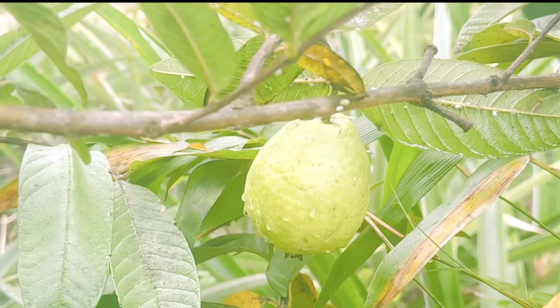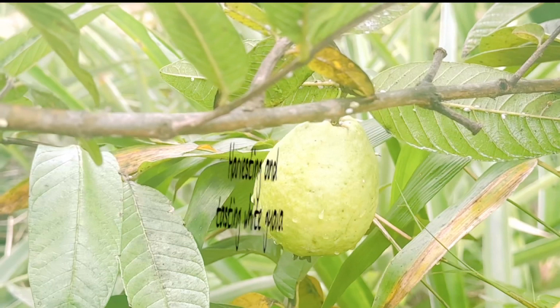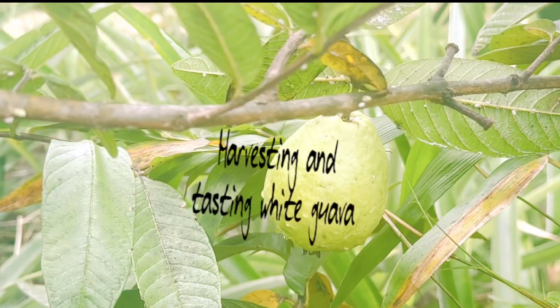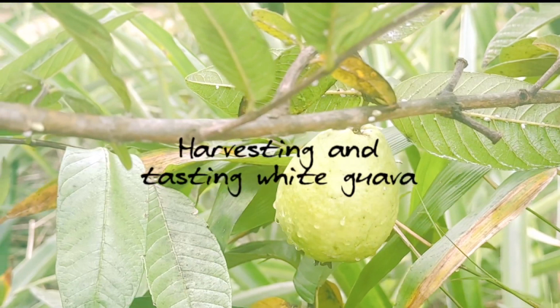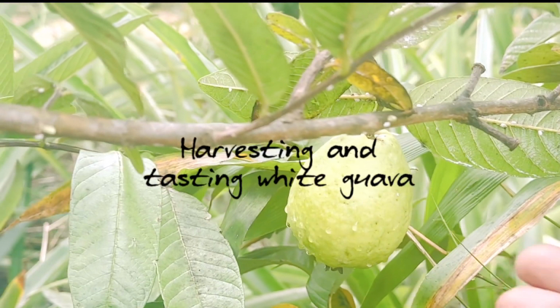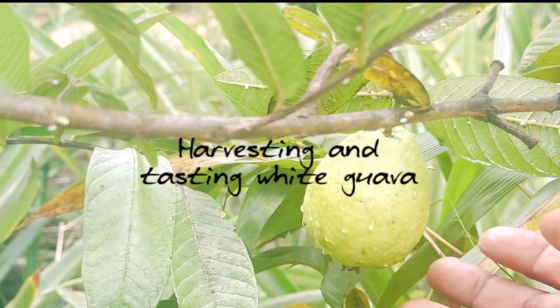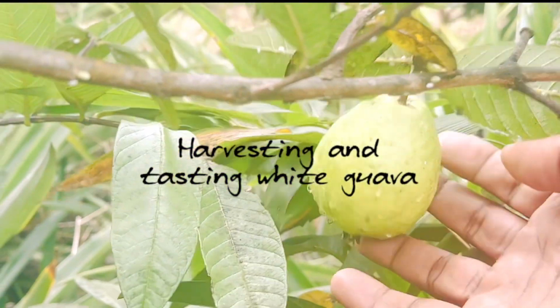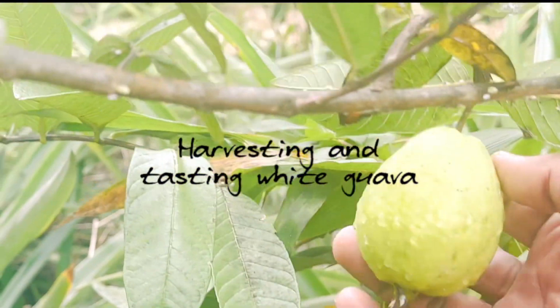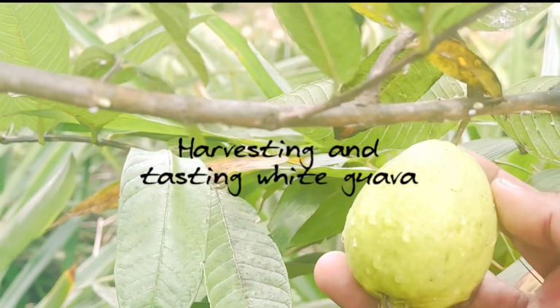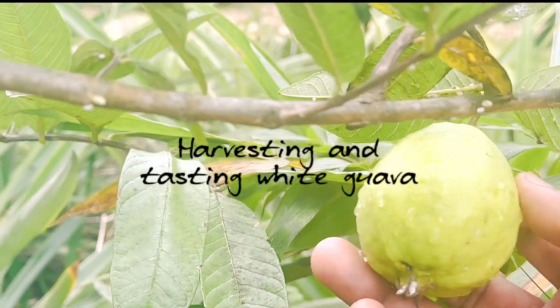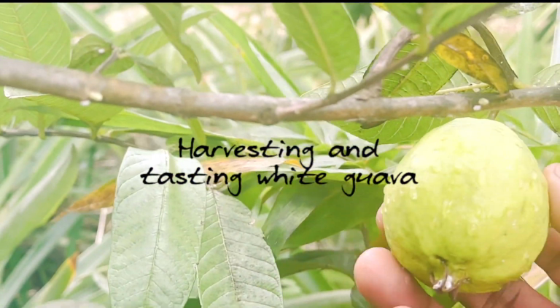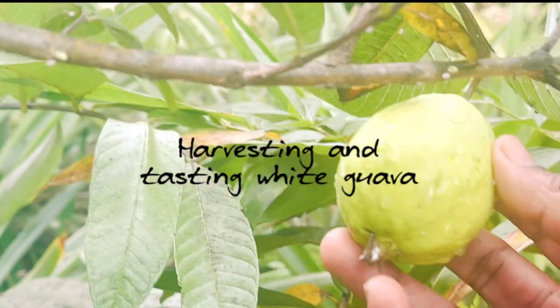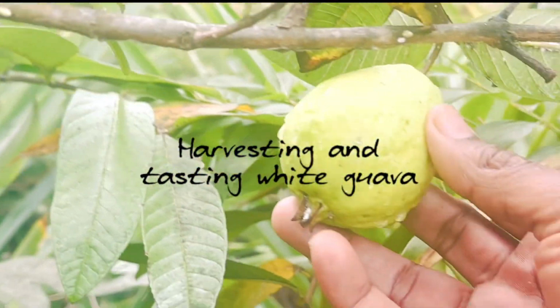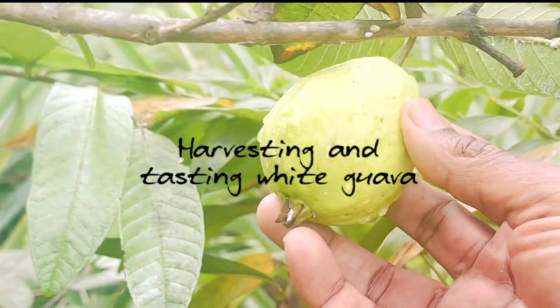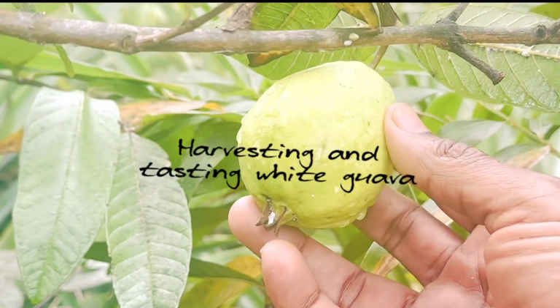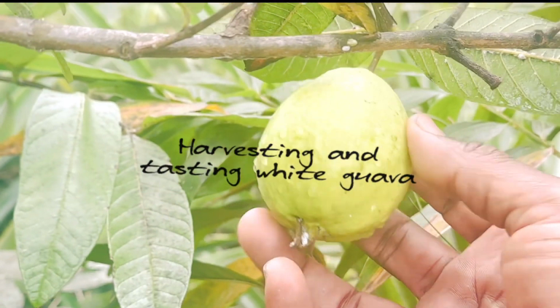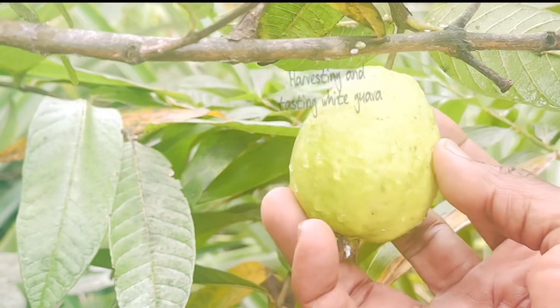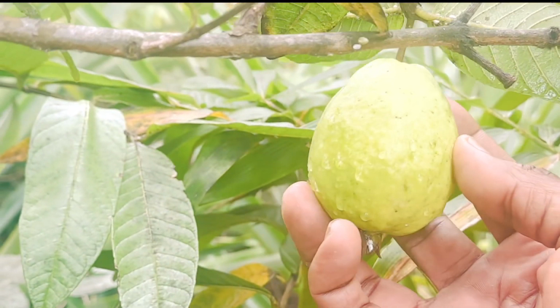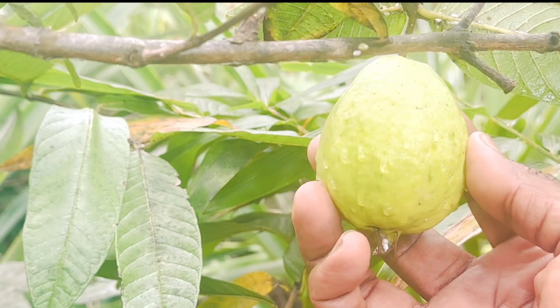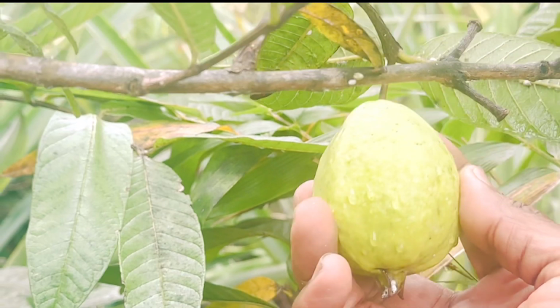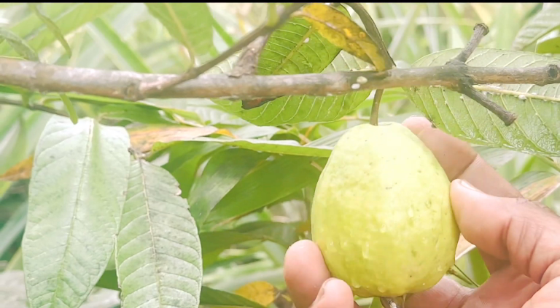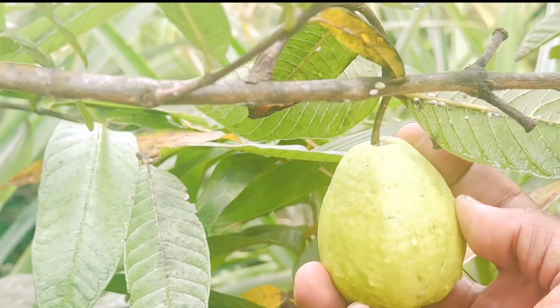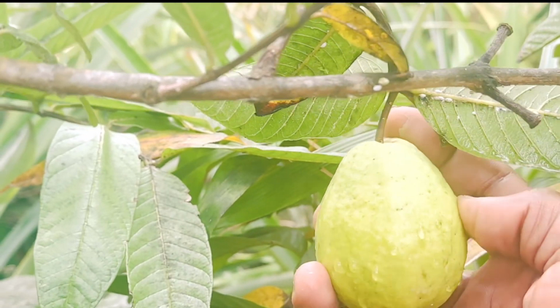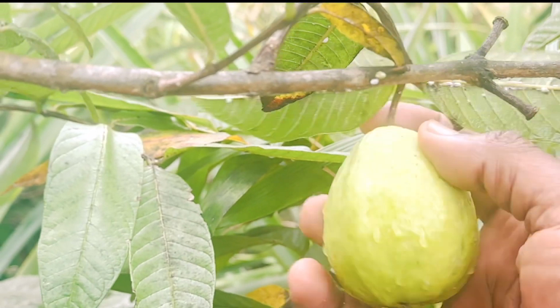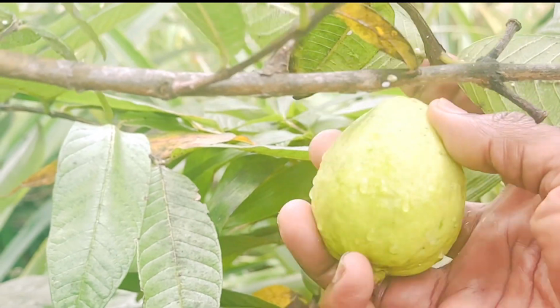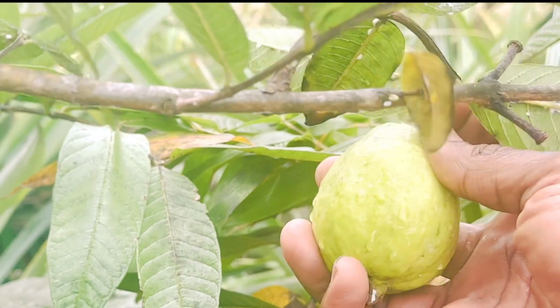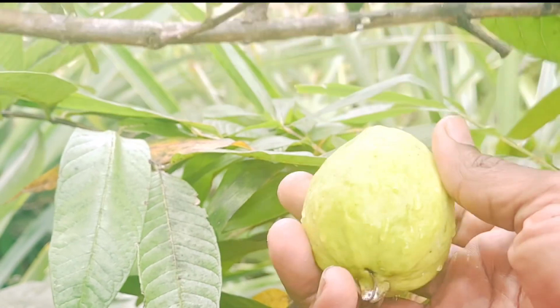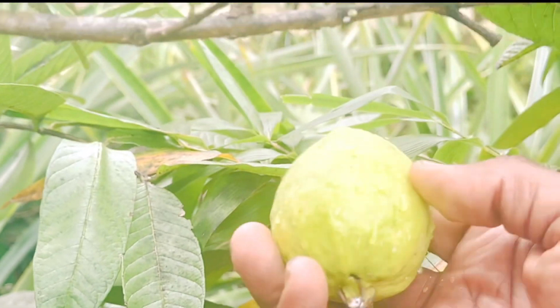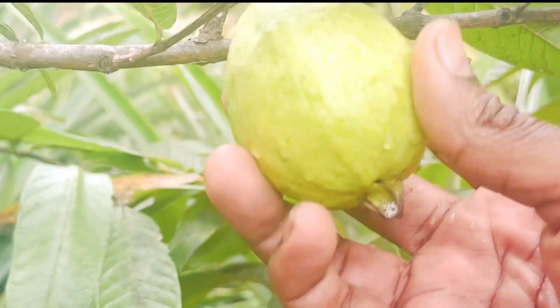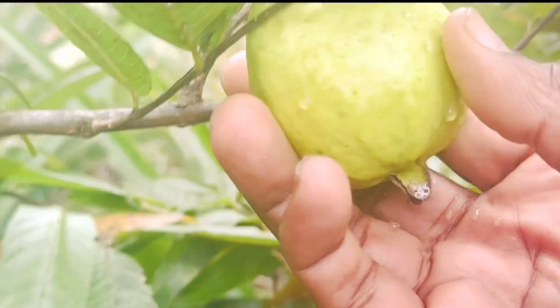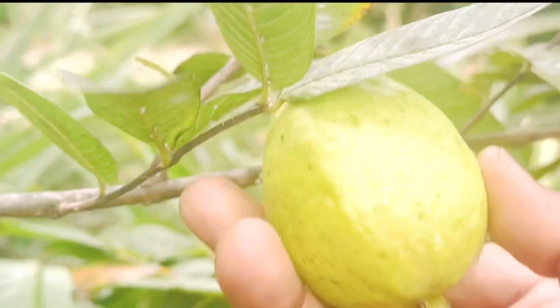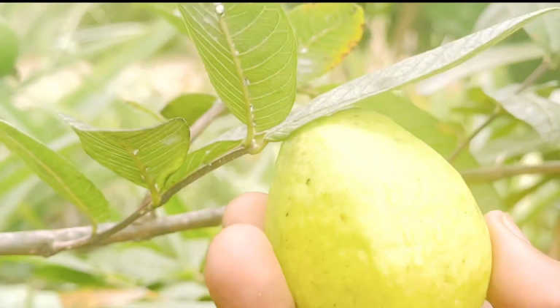Hi, I want to show you a white guava. I'm going to be harvesting this one. See, it's pretty ripe.